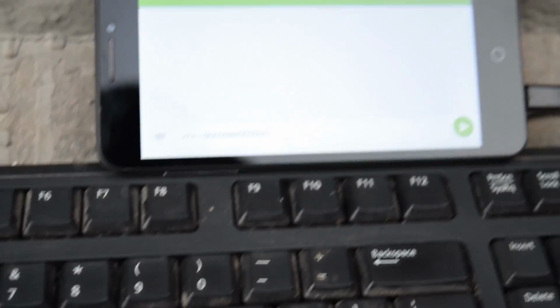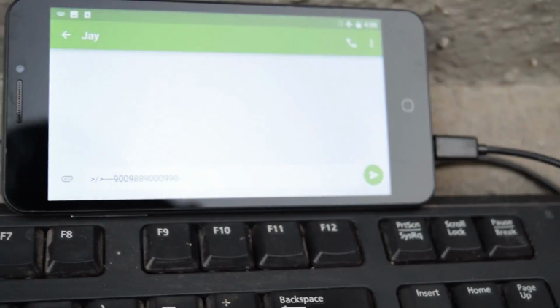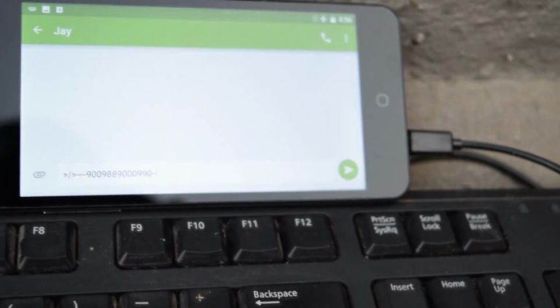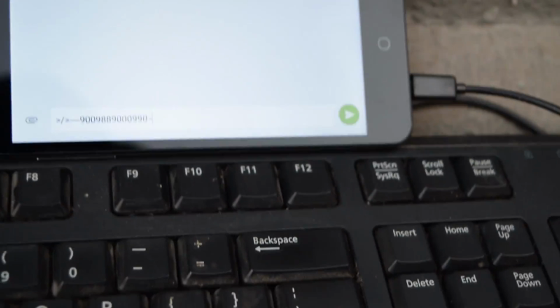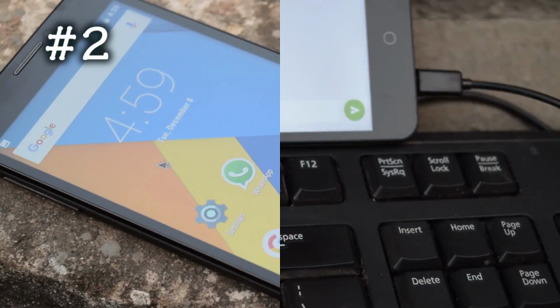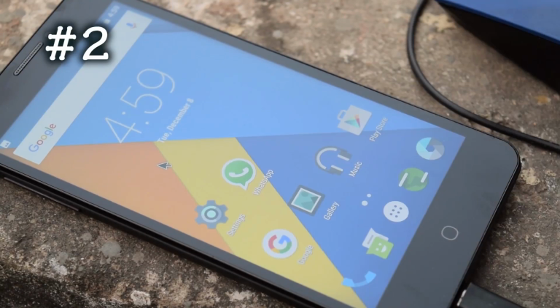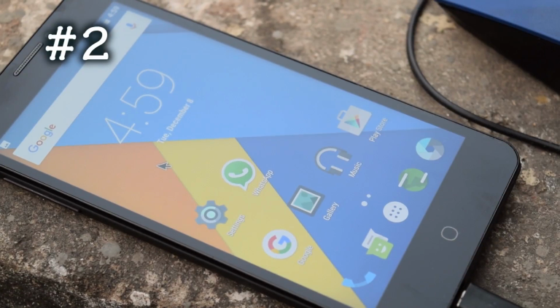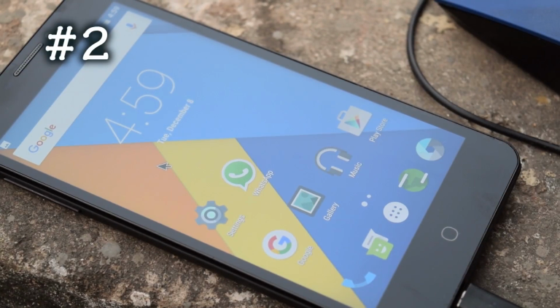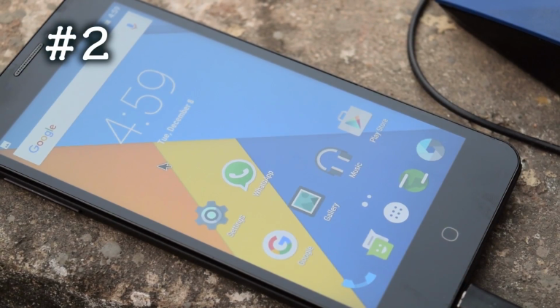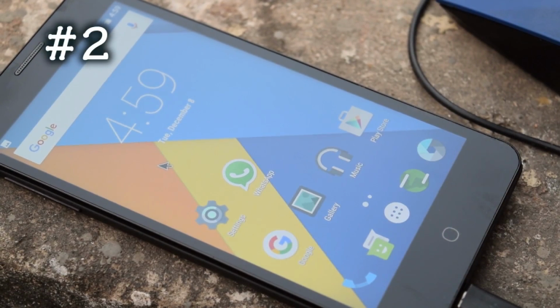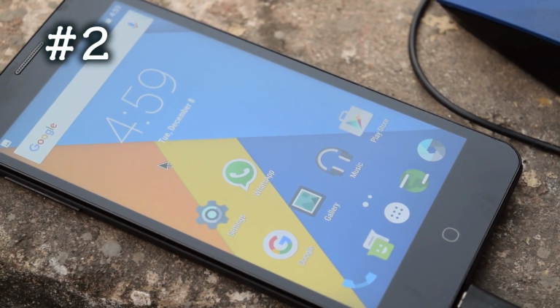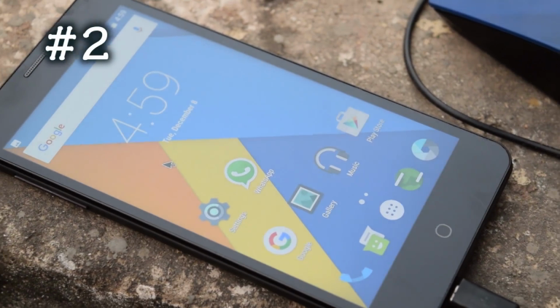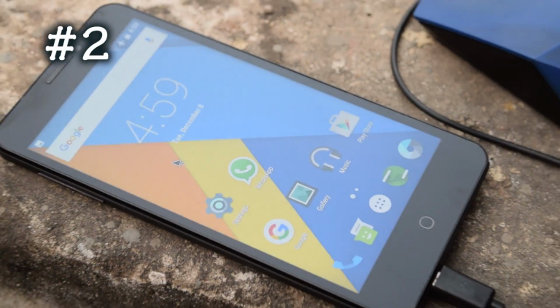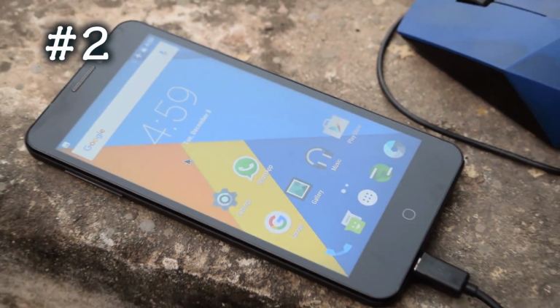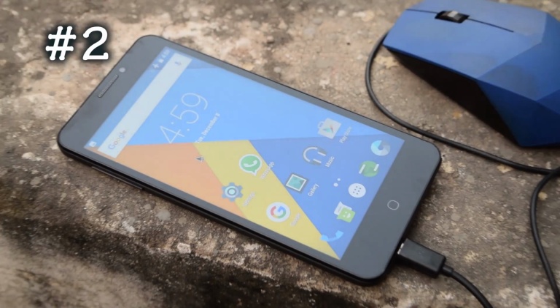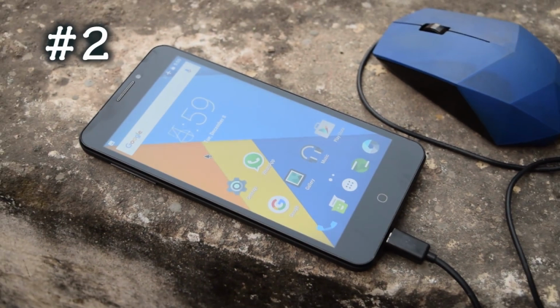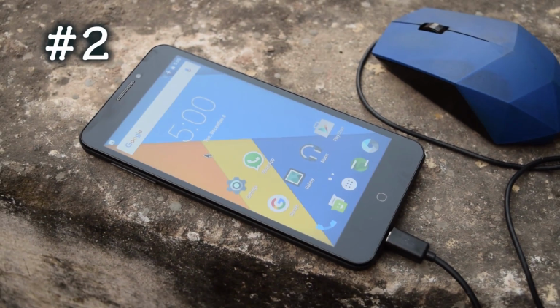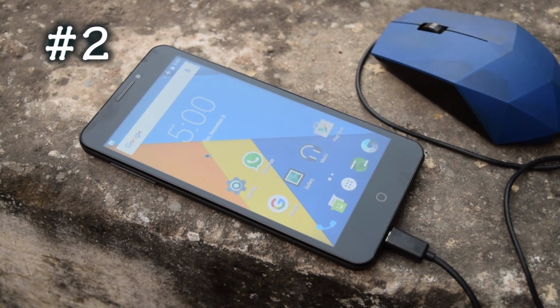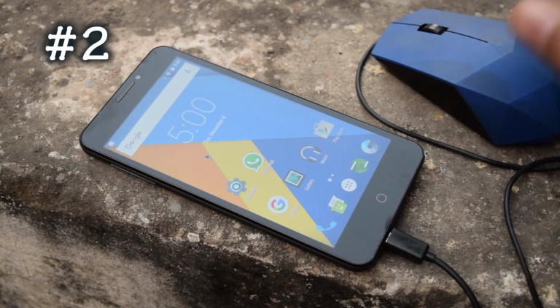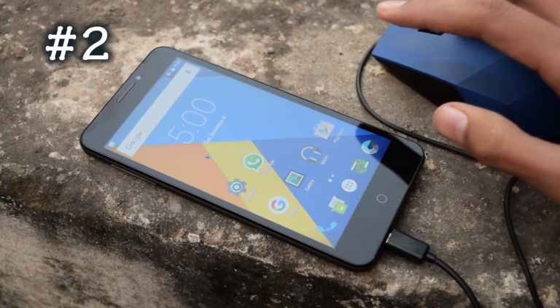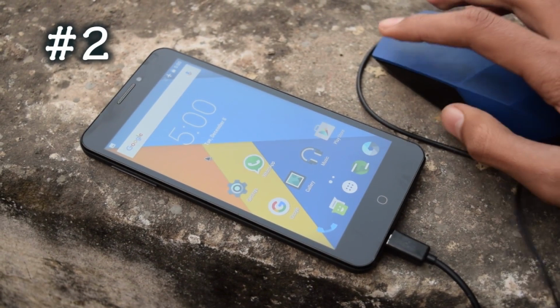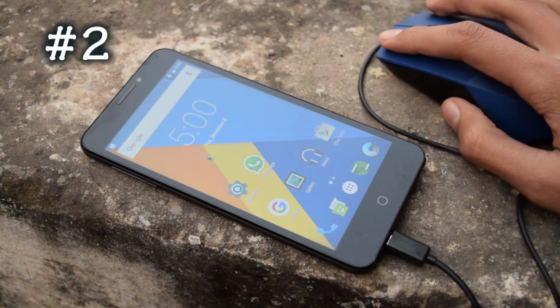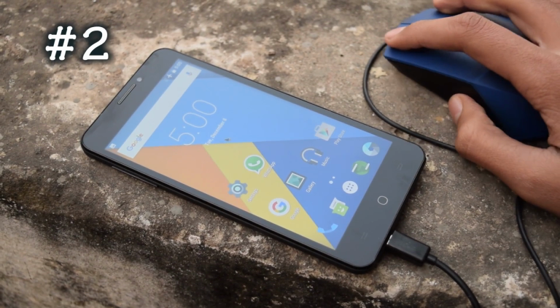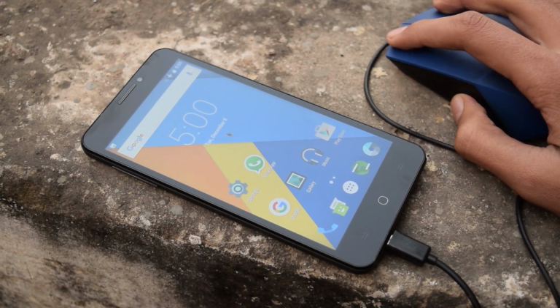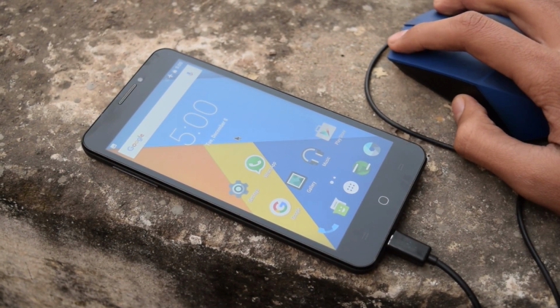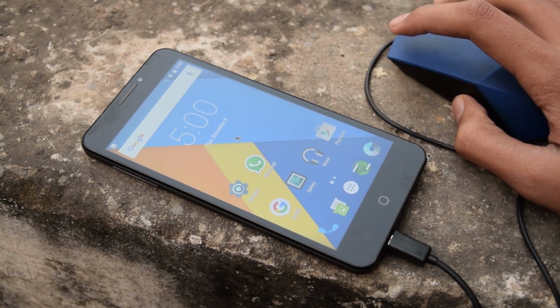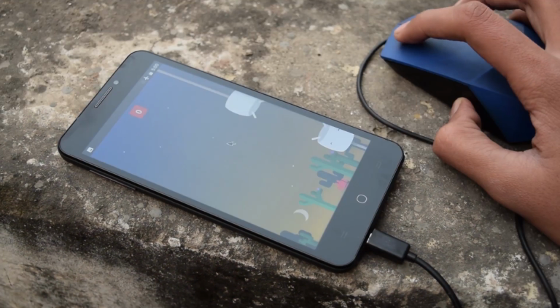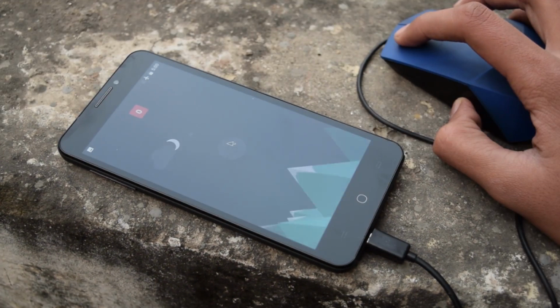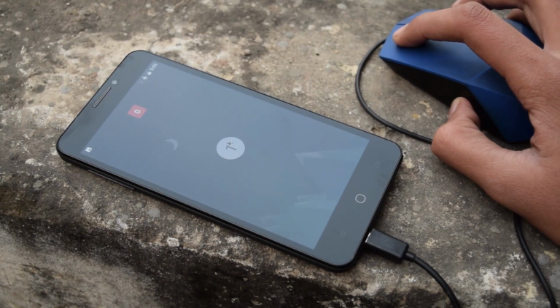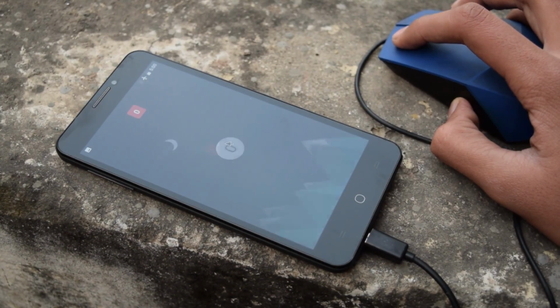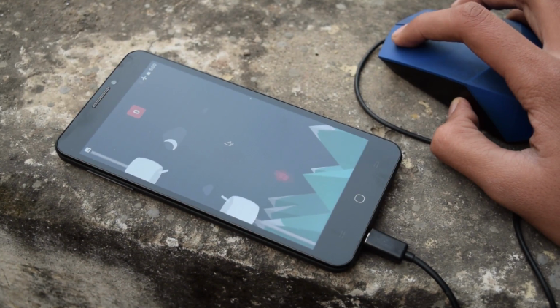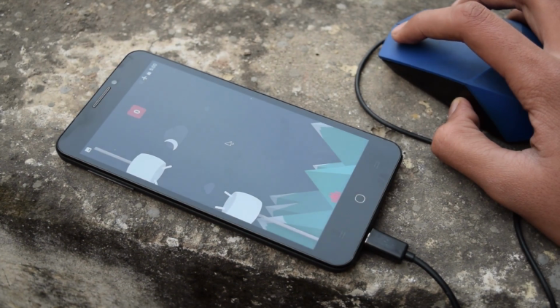The next on the list is a USB mouse. Yes, you can connect a USB mouse to your Android phone and do whatever you want to do.